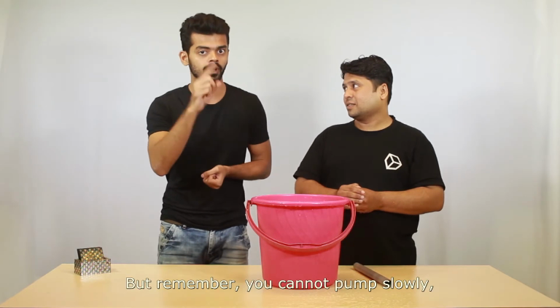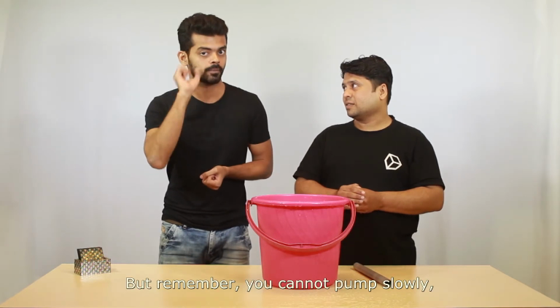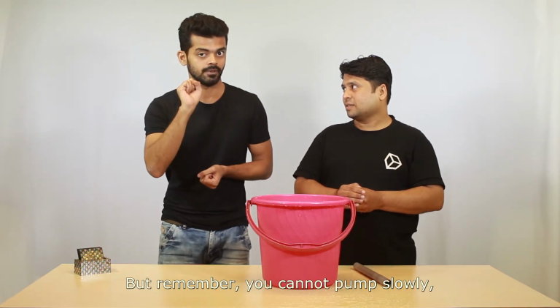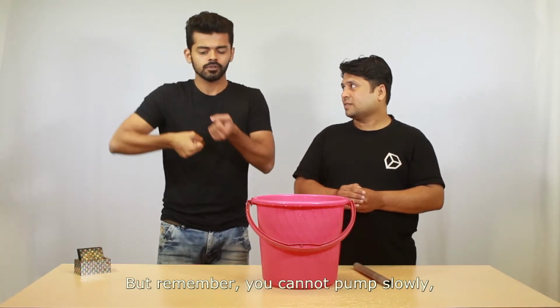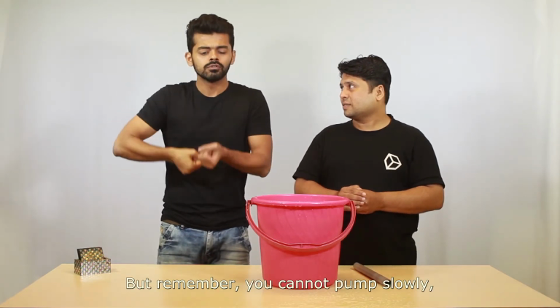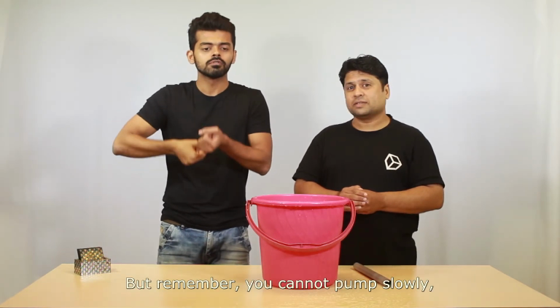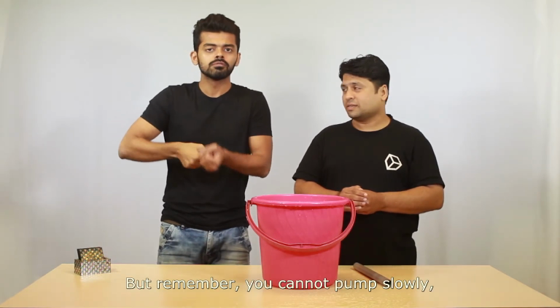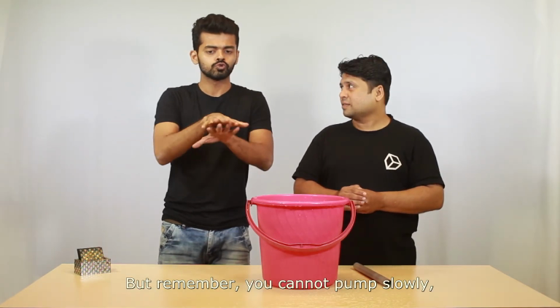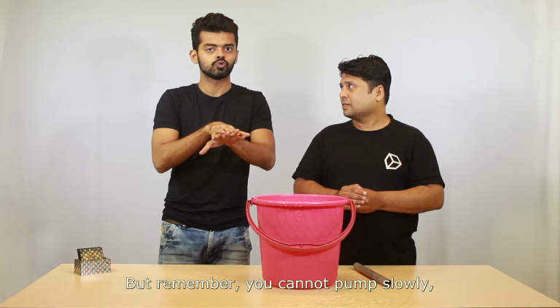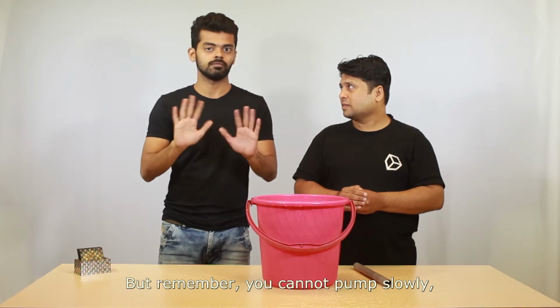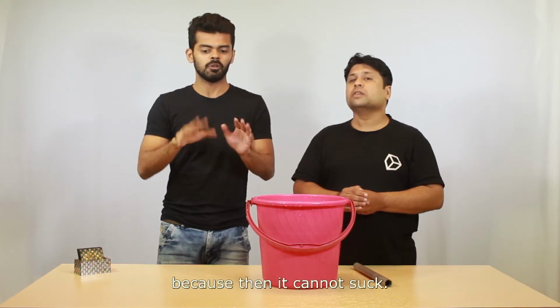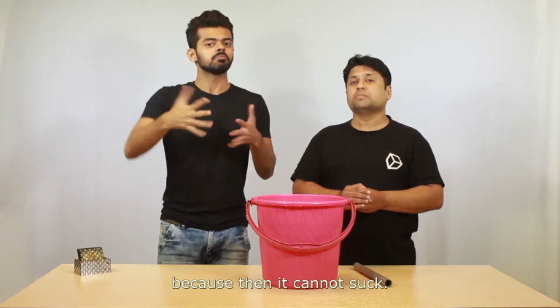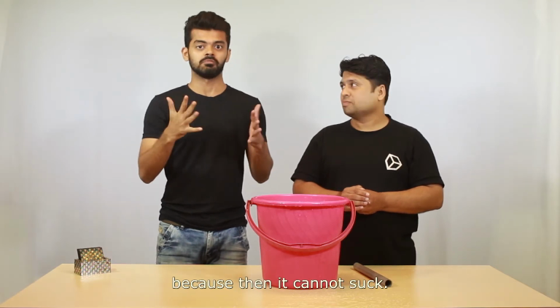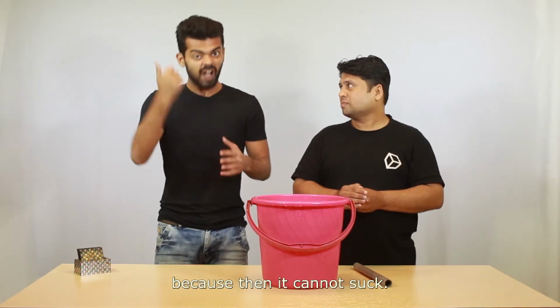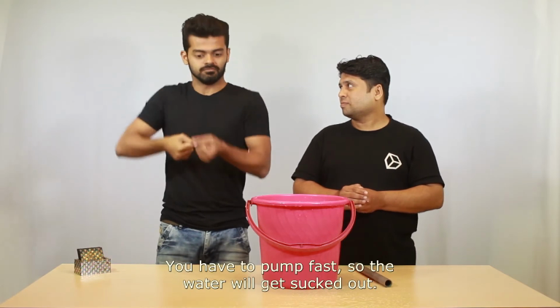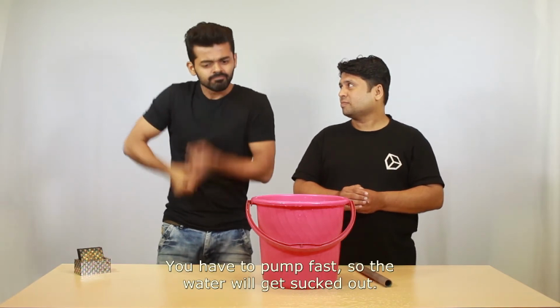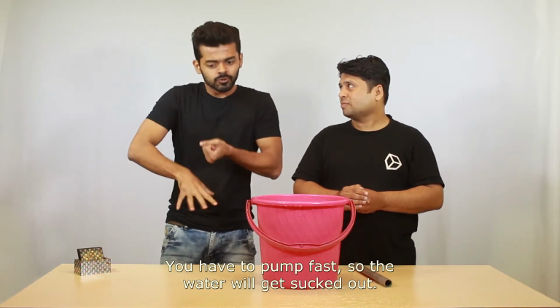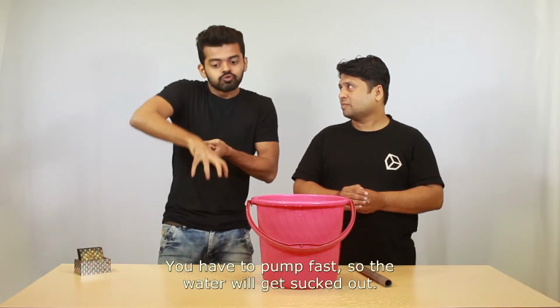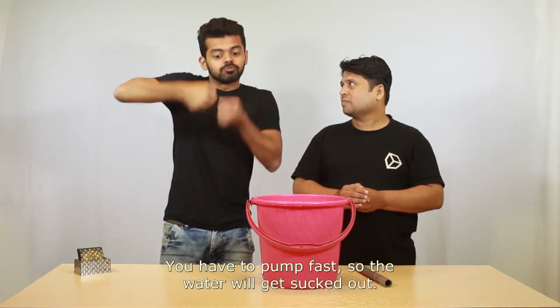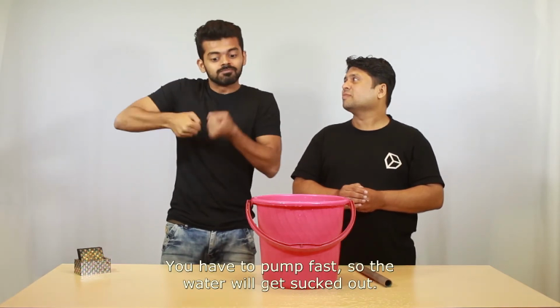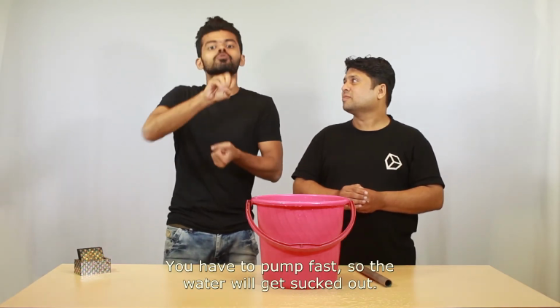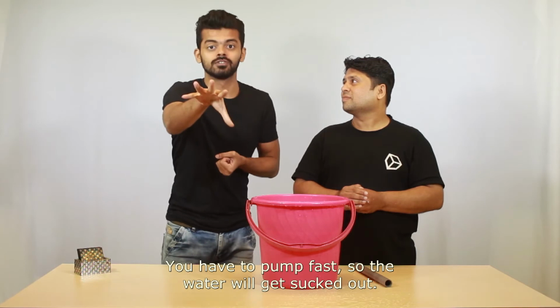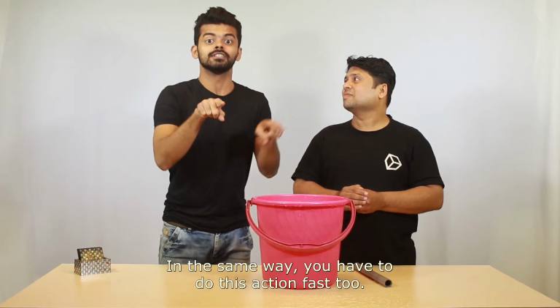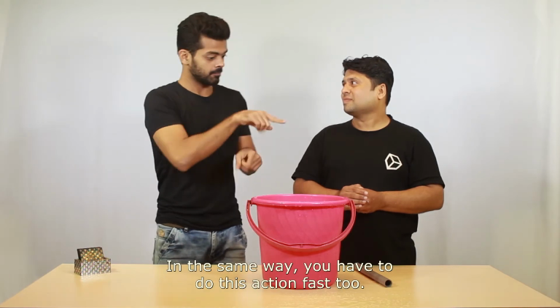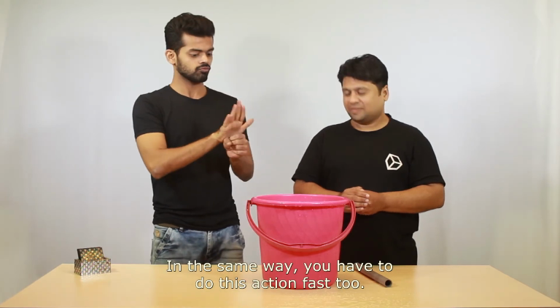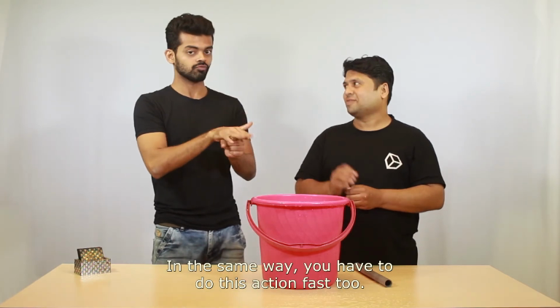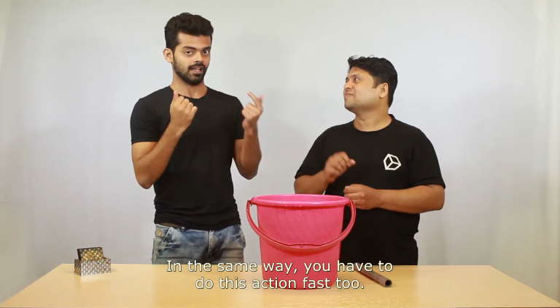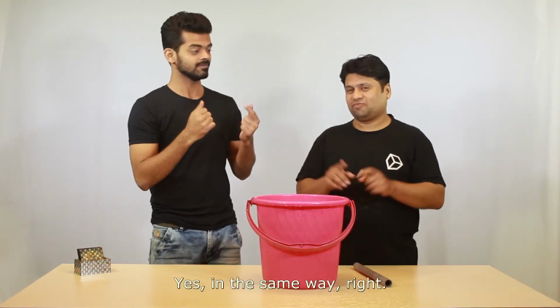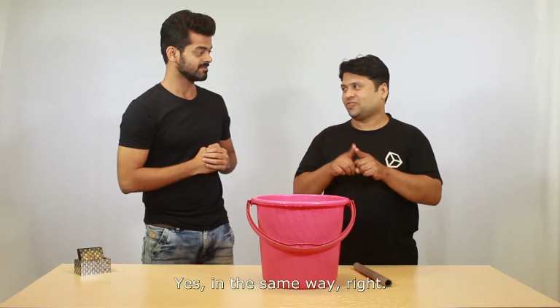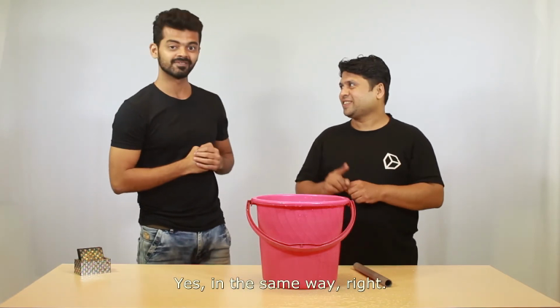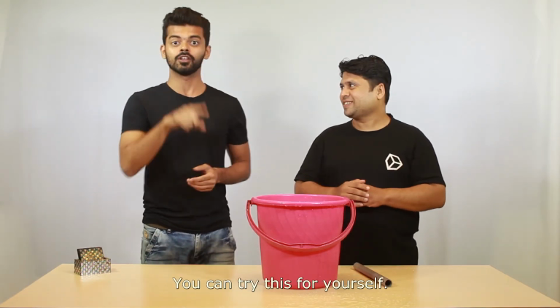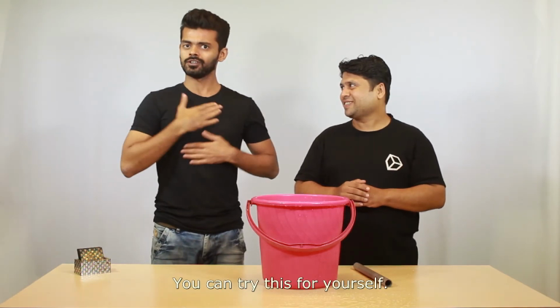But remember, you cannot pump slowly because then it cannot suck. You have to pump it fast so the water will get sucked out. In the same way, you have to do this action fast too — yes, in the same way.